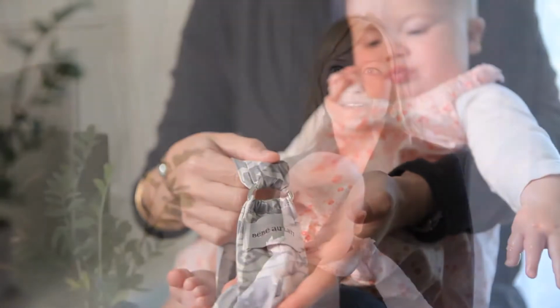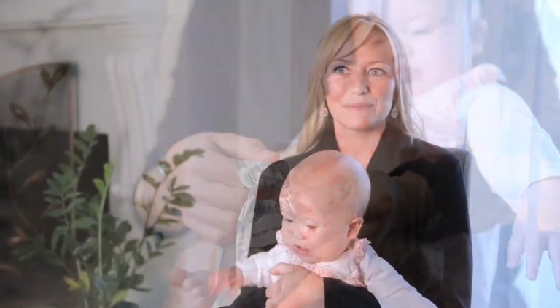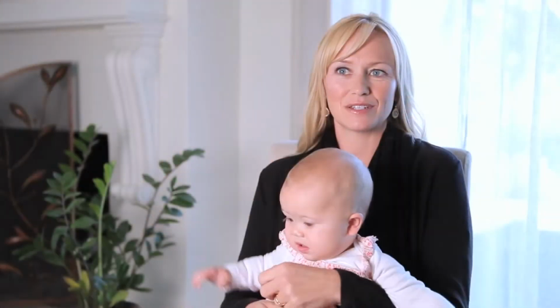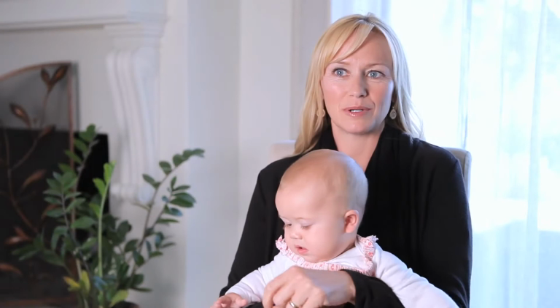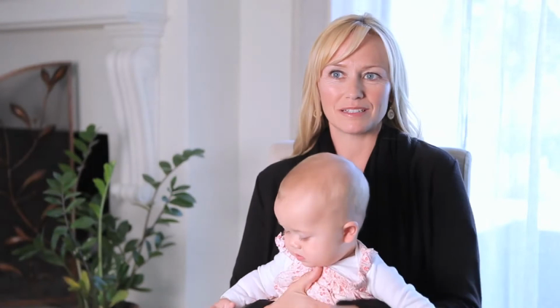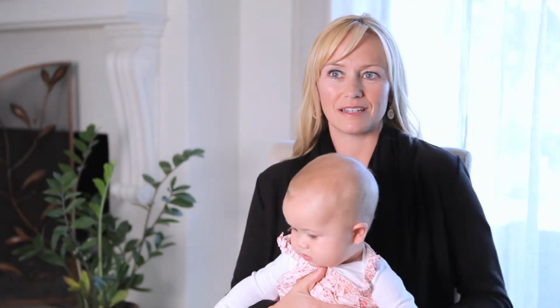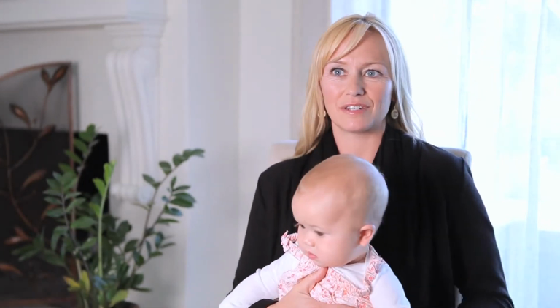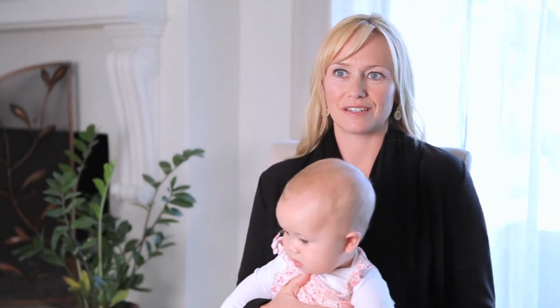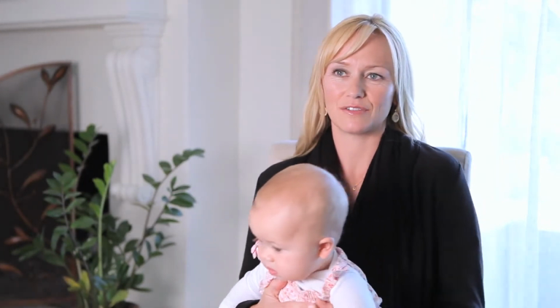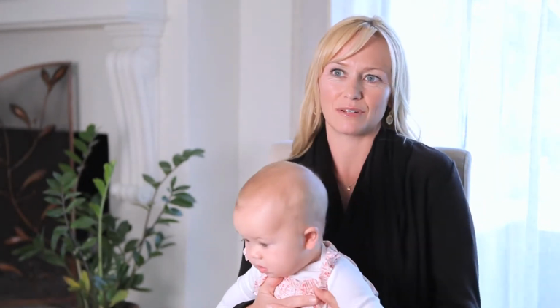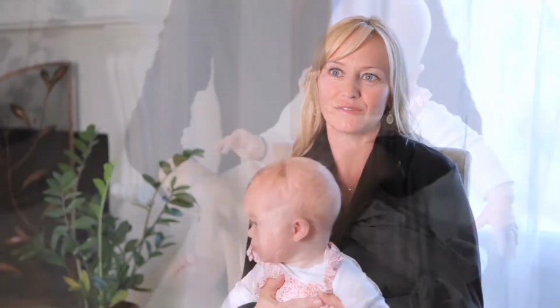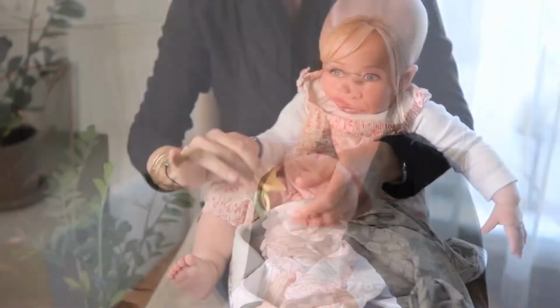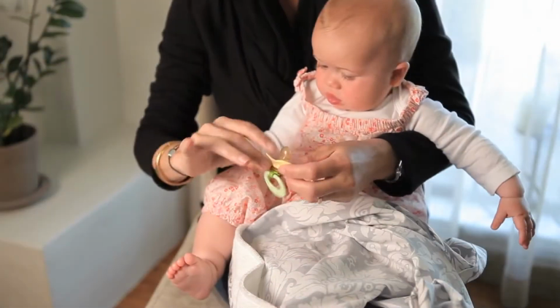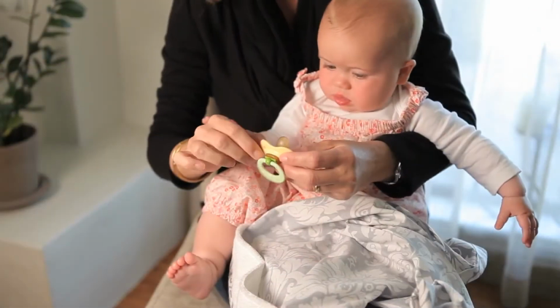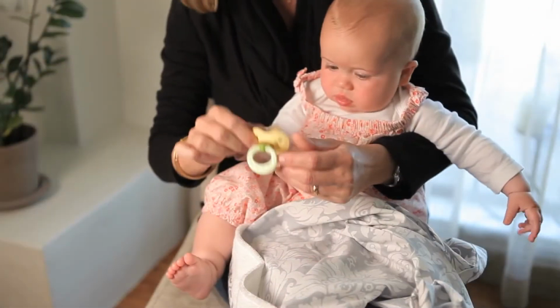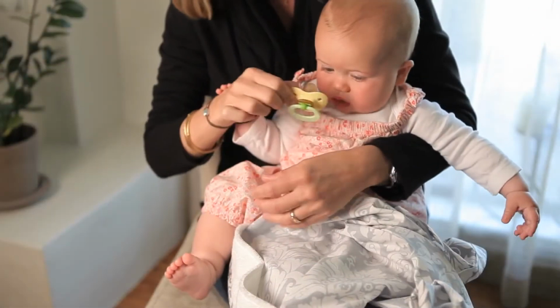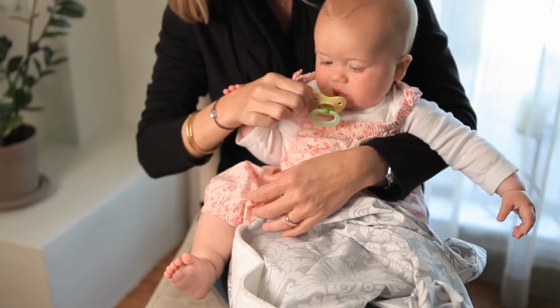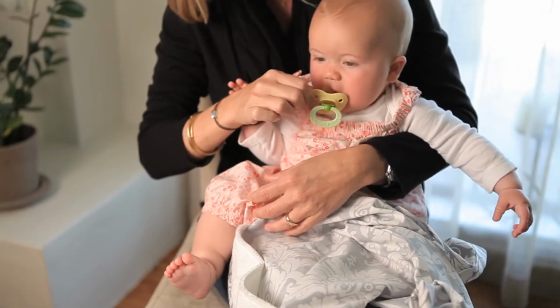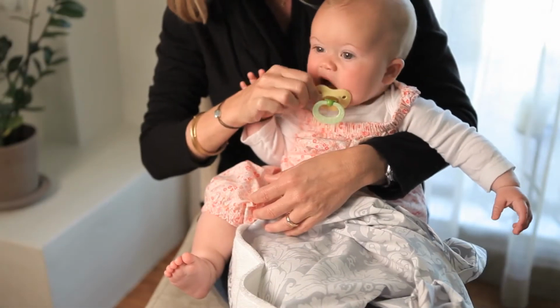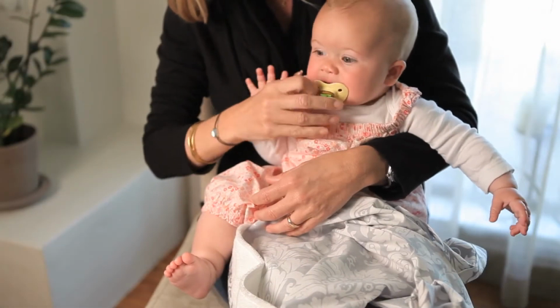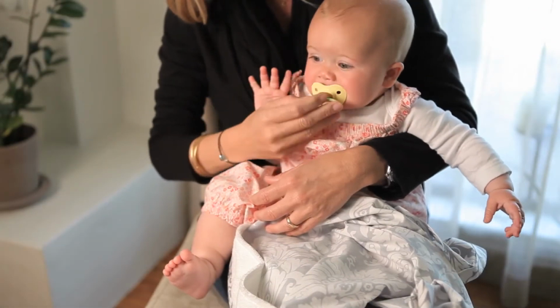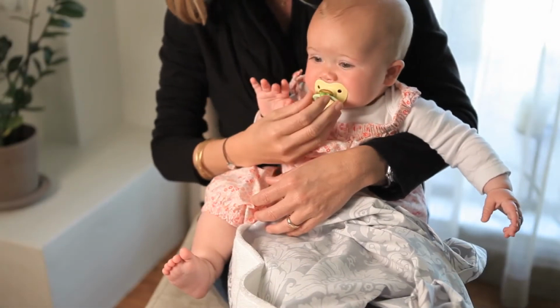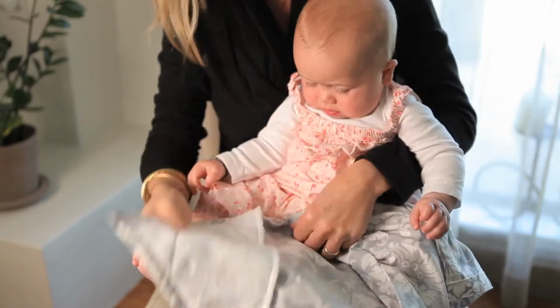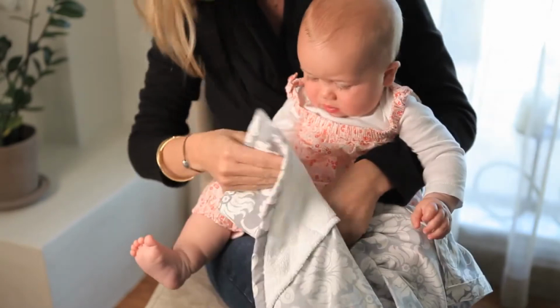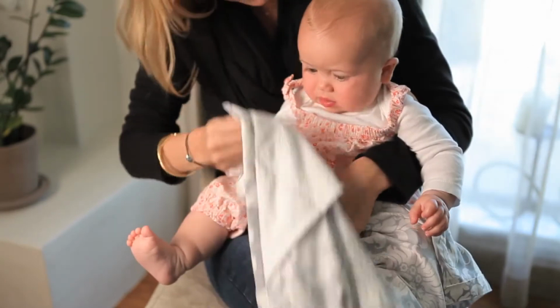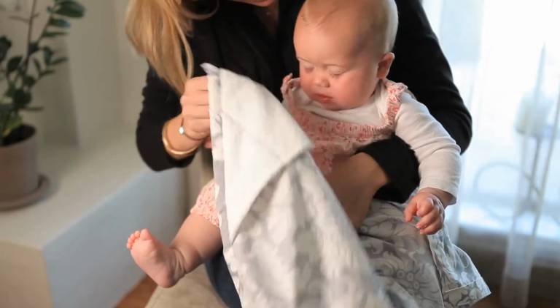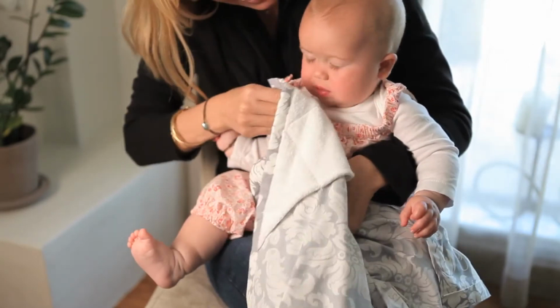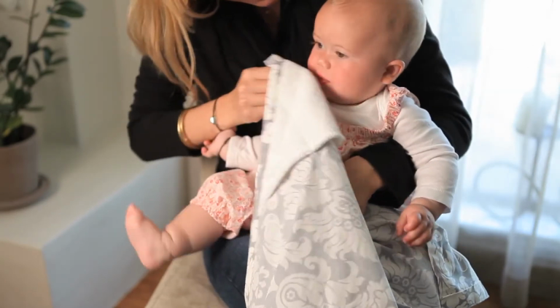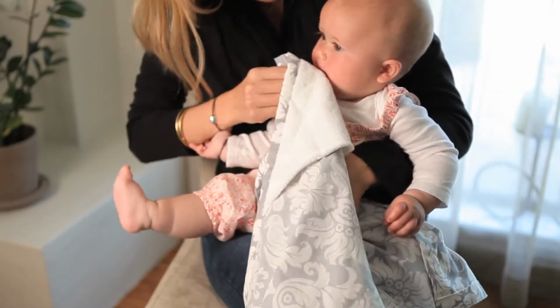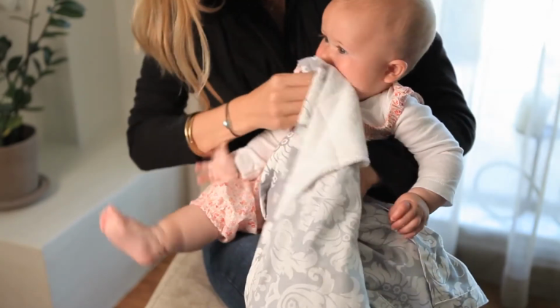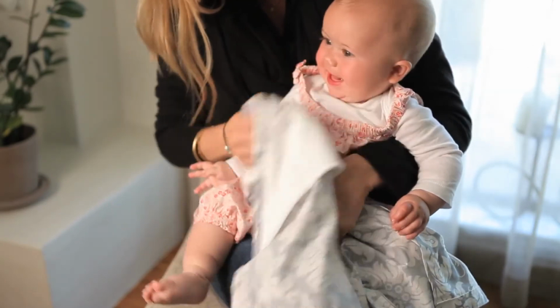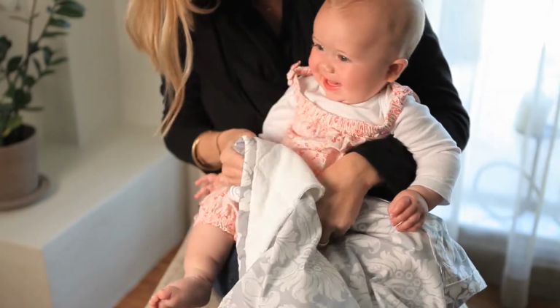There are some internal pockets on the nursing cover that are made of terry cloth, and they're perfect for storing breast pads or pacifiers. You can also use them as a quick cleanup cloth afterwards.